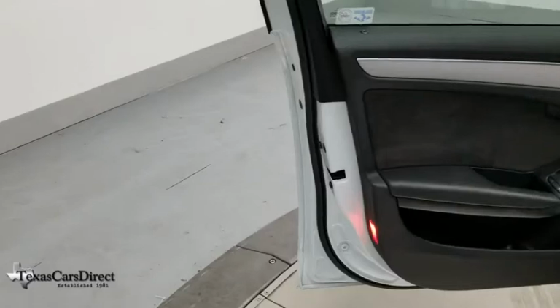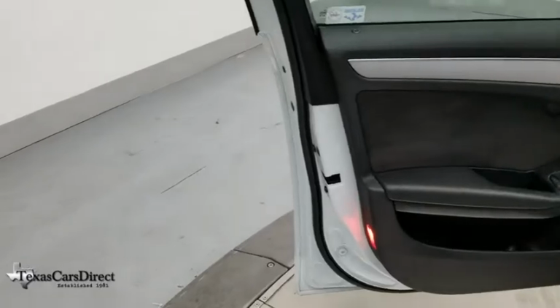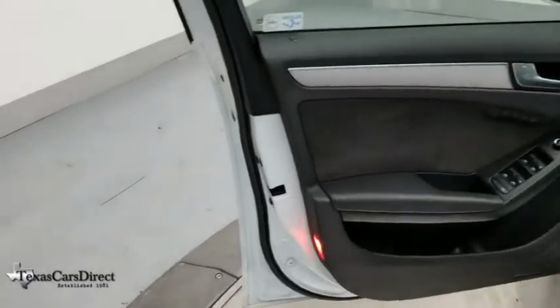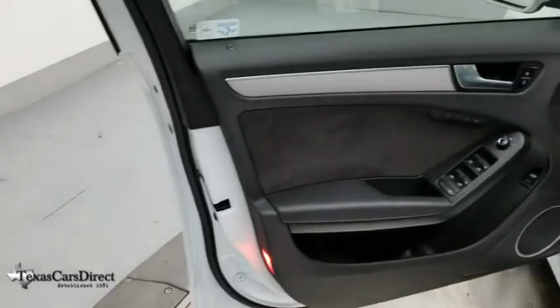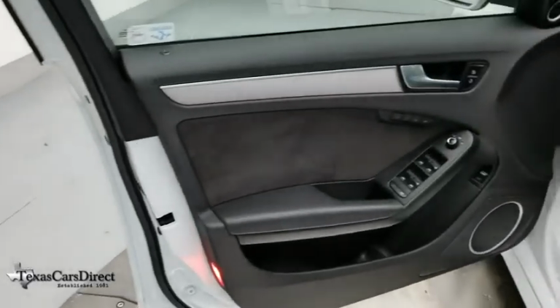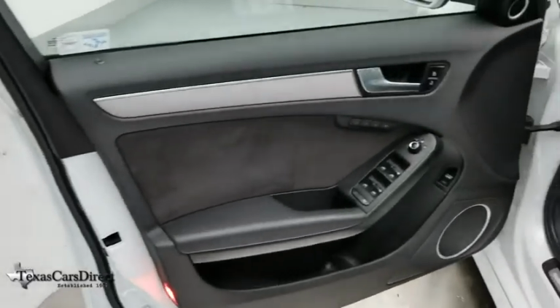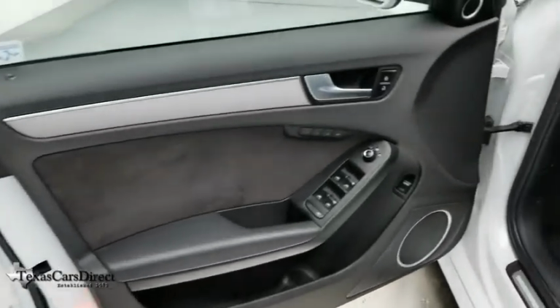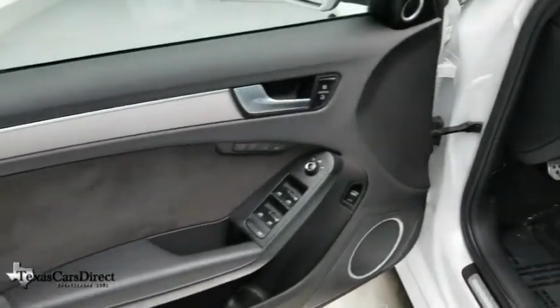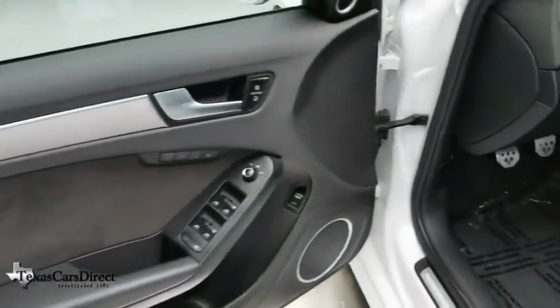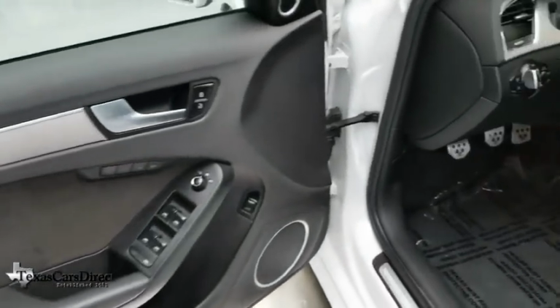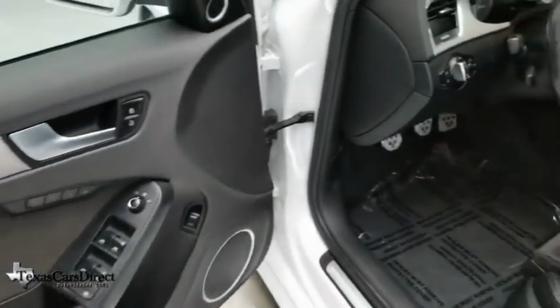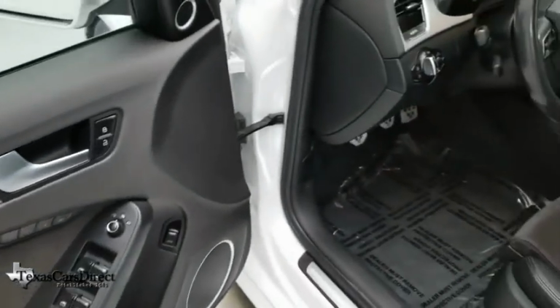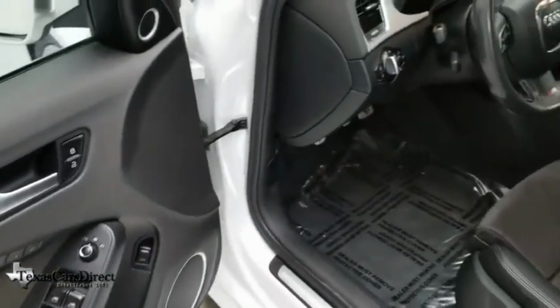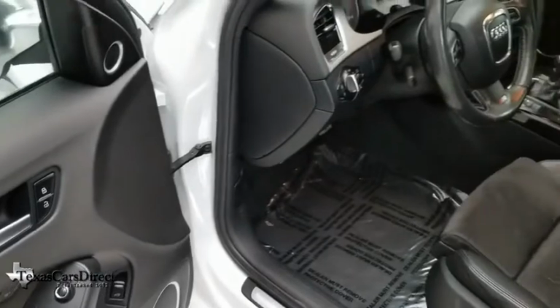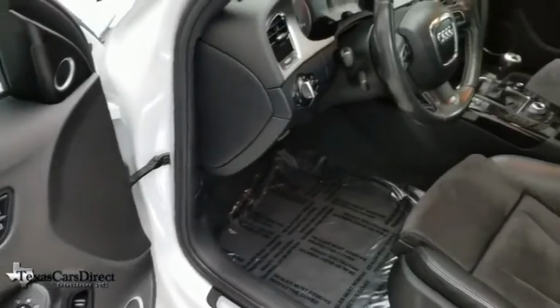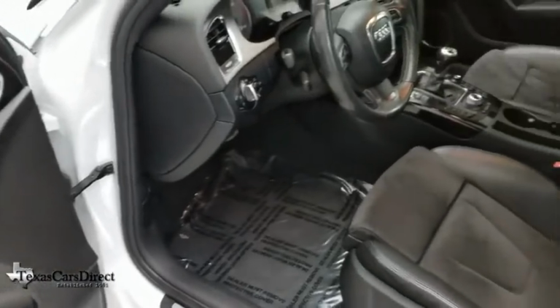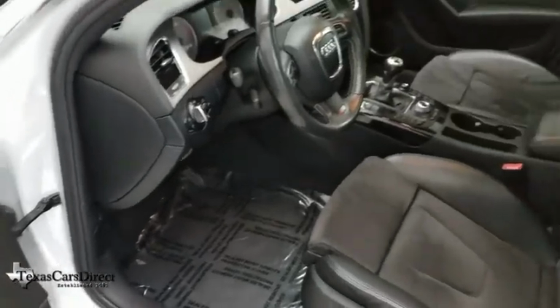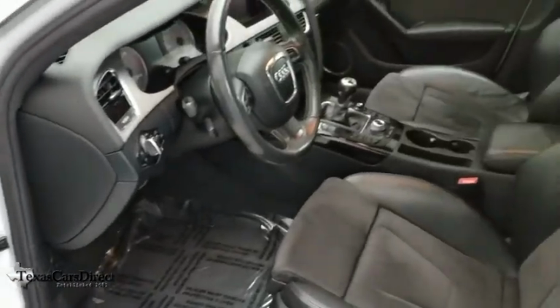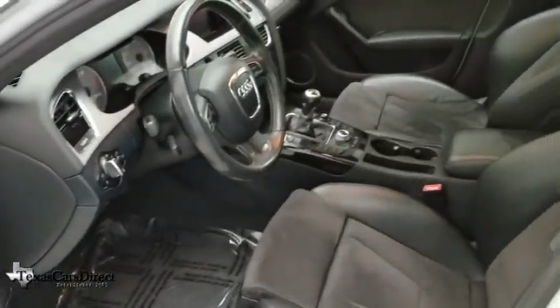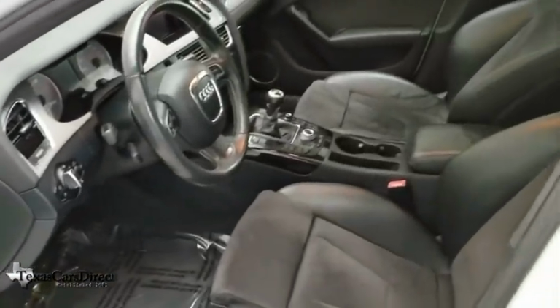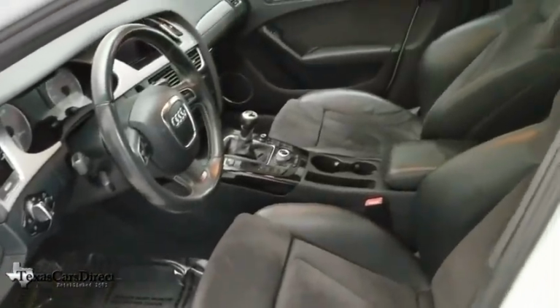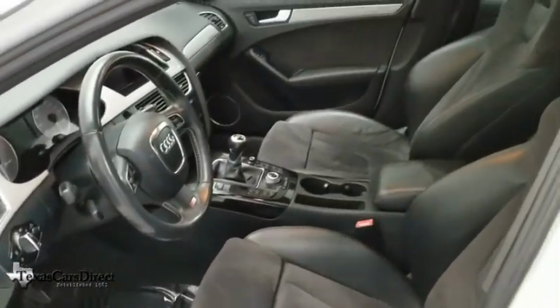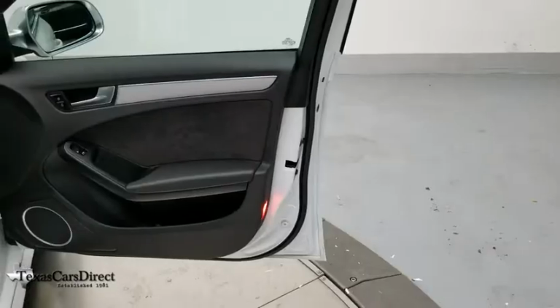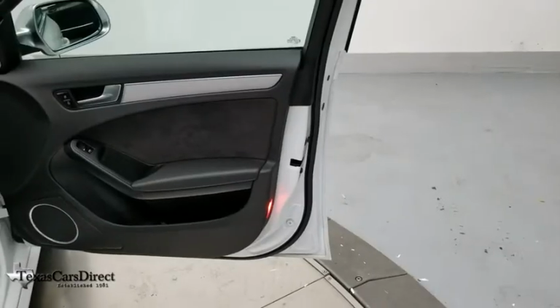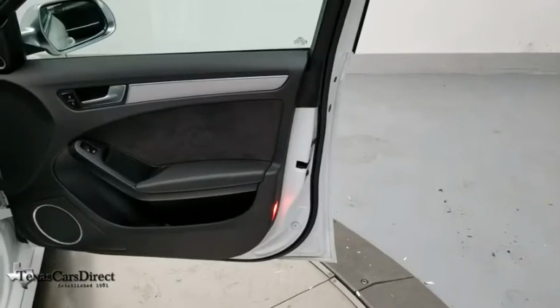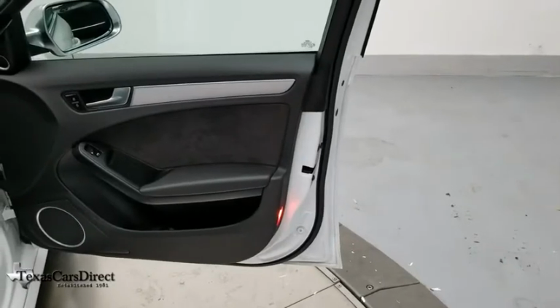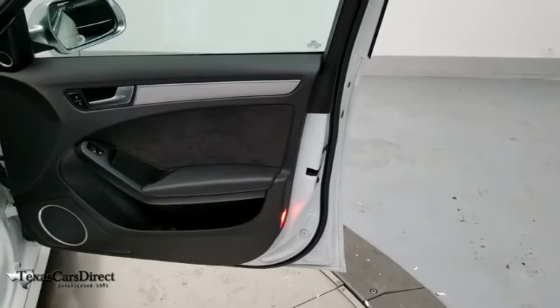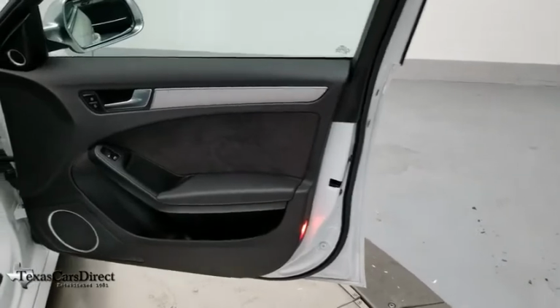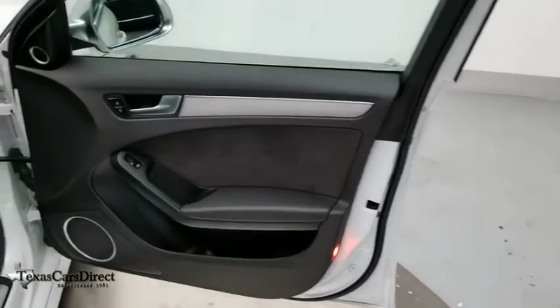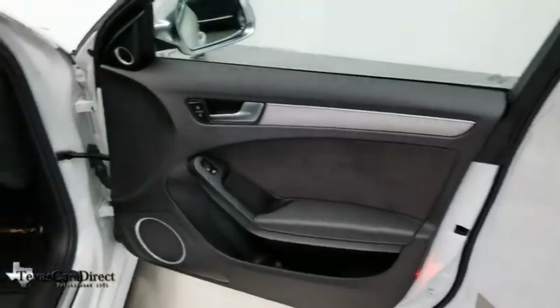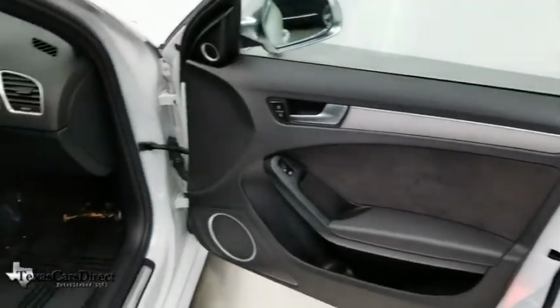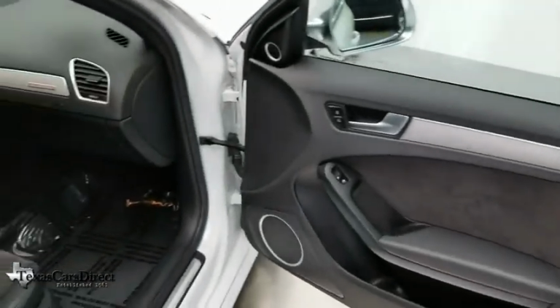We are pleased to show you the 2012 Audi S4. When it comes to the Audi S4, nothing is left to chance. It is purposeful and powerful, and it turns heads — moving or parked.